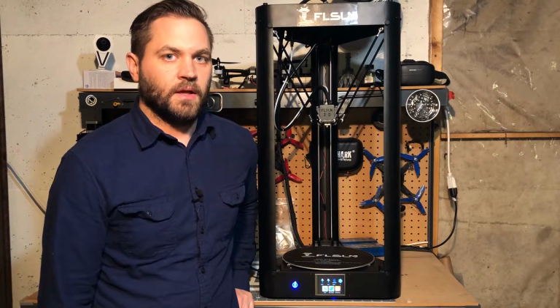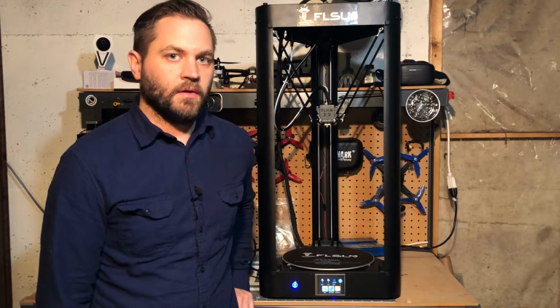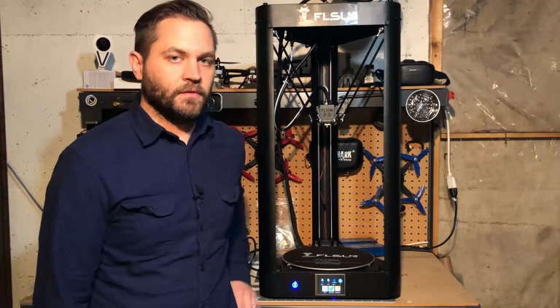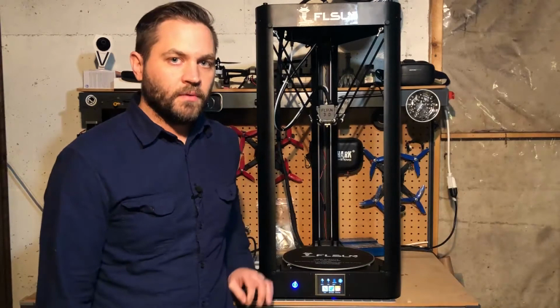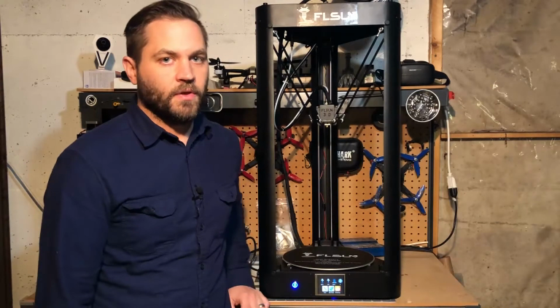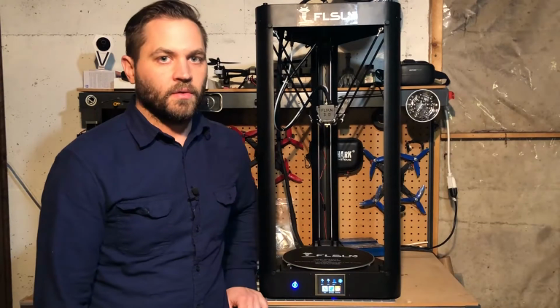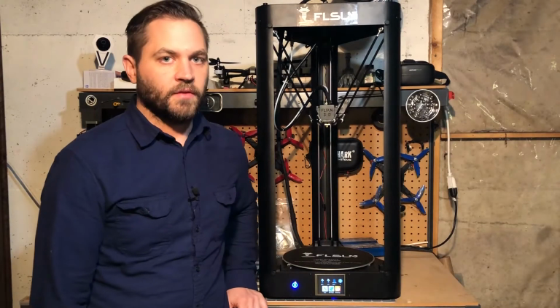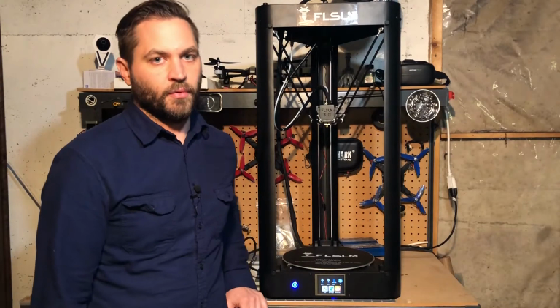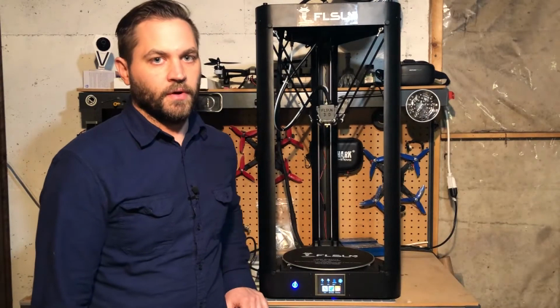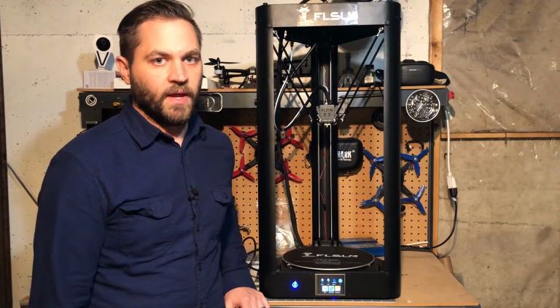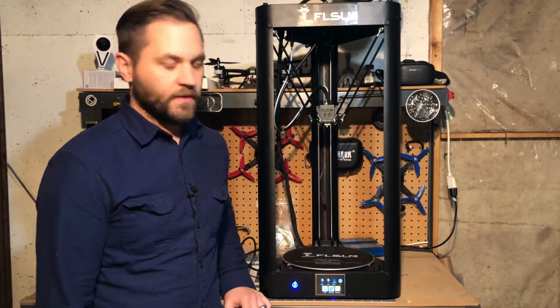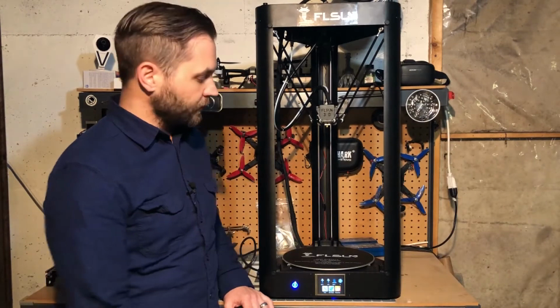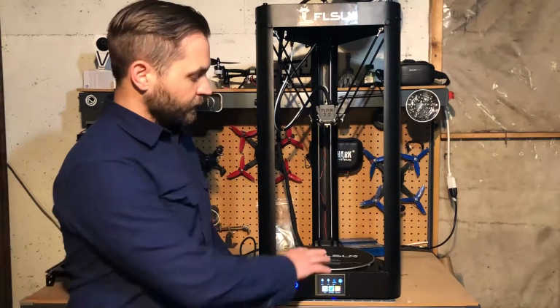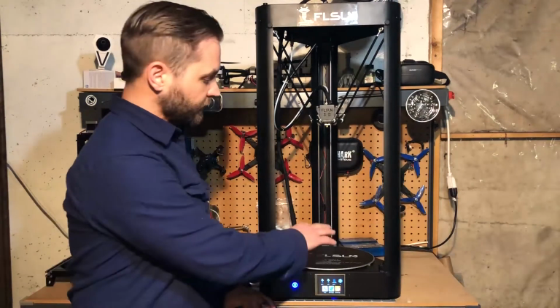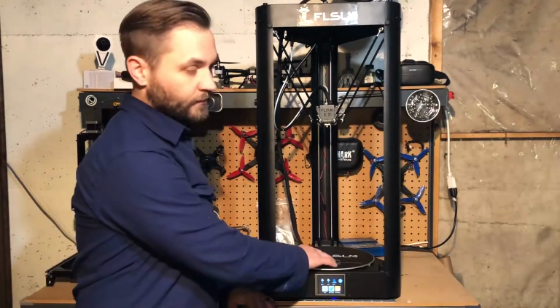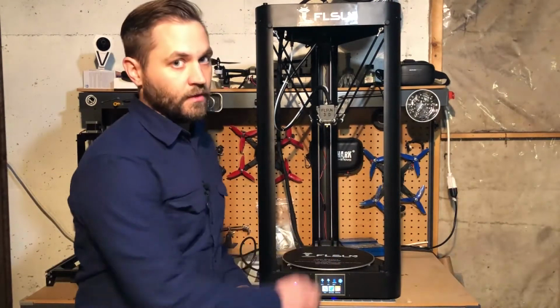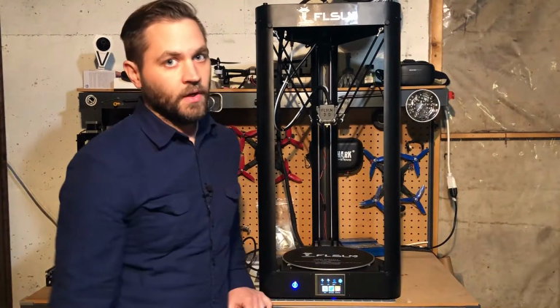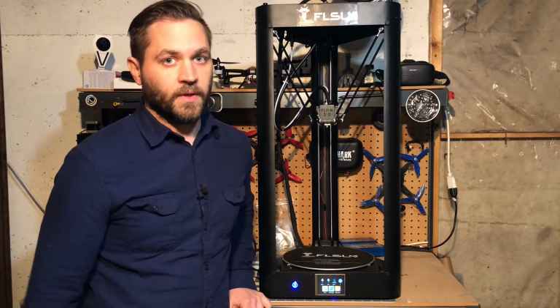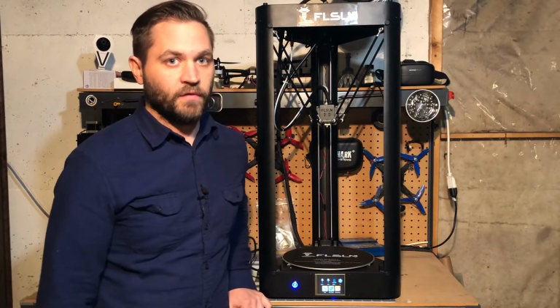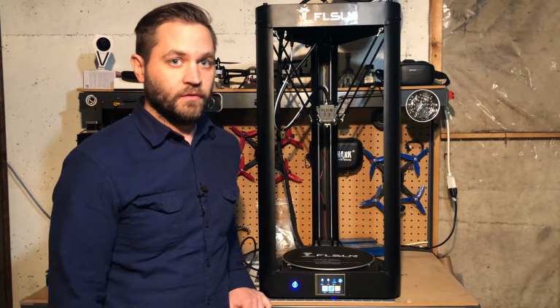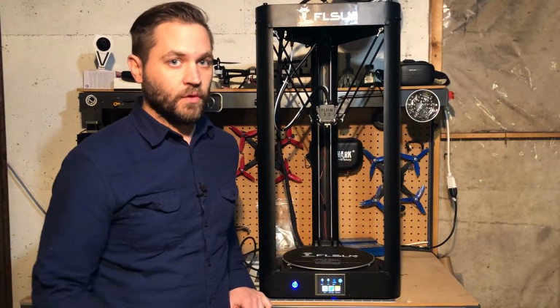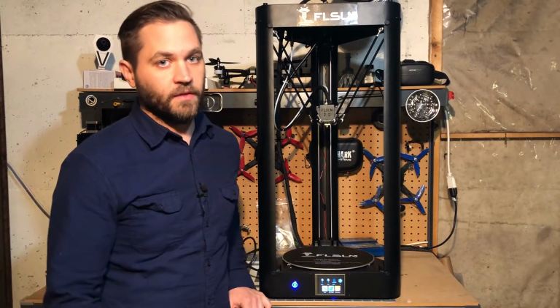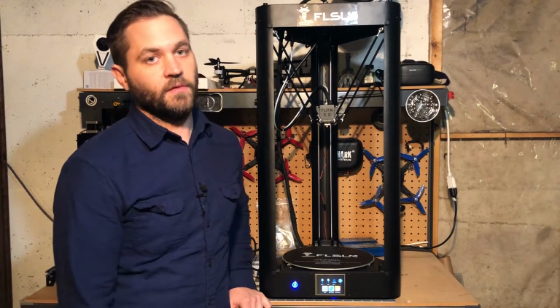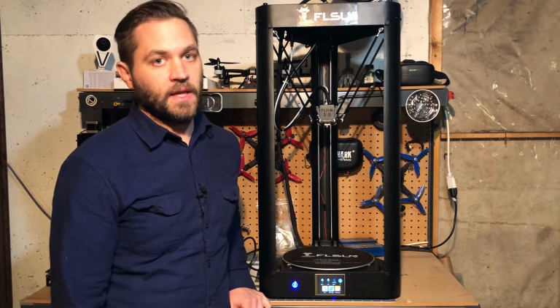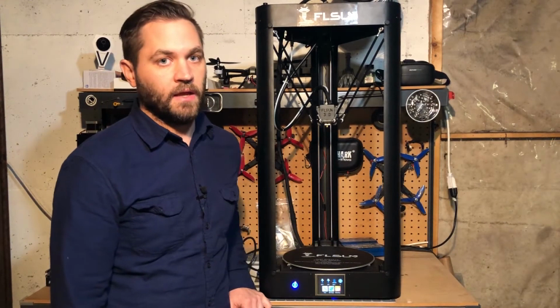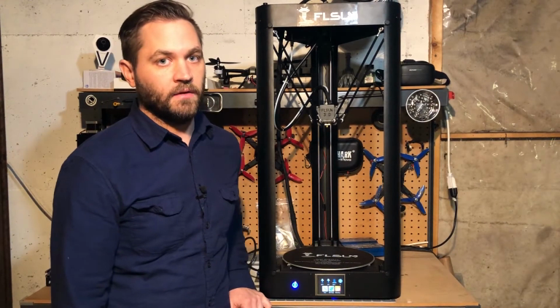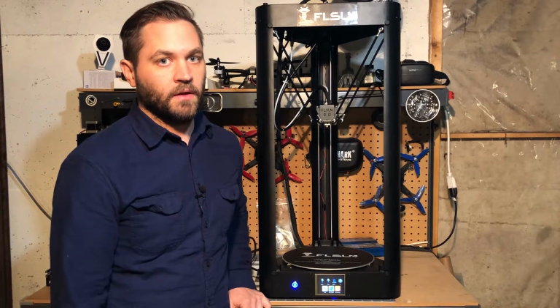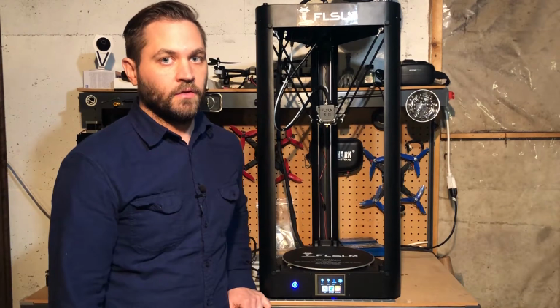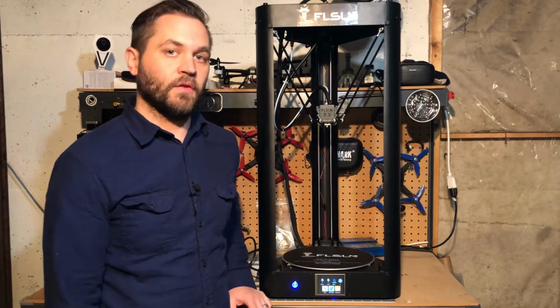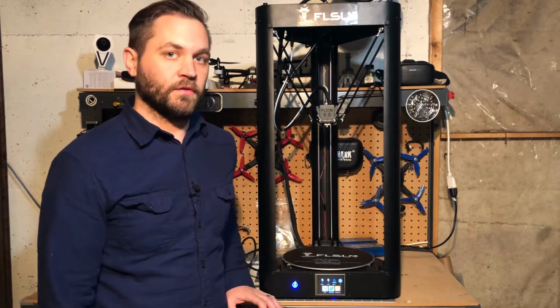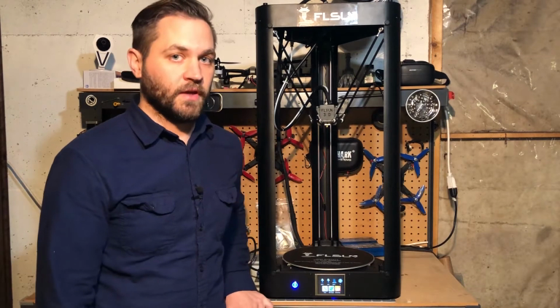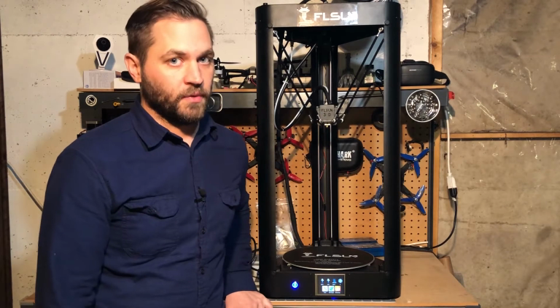All right, so now that we're done with auto-leveling the printer and we have the build surface installed, we can move on to loading the filament and doing our first test prints.